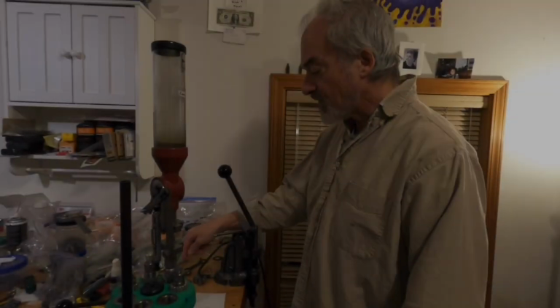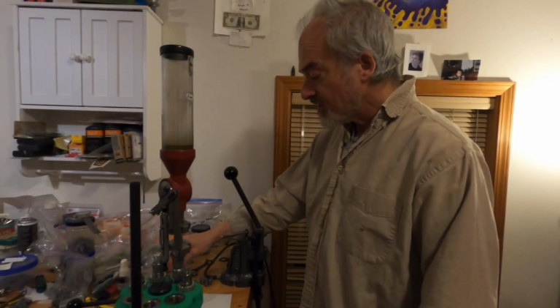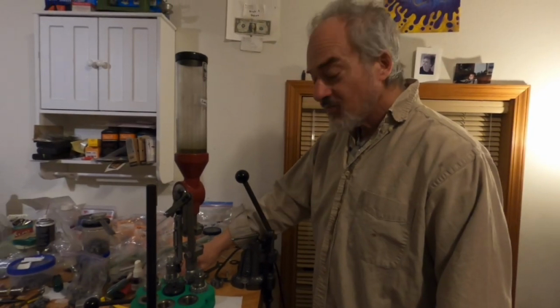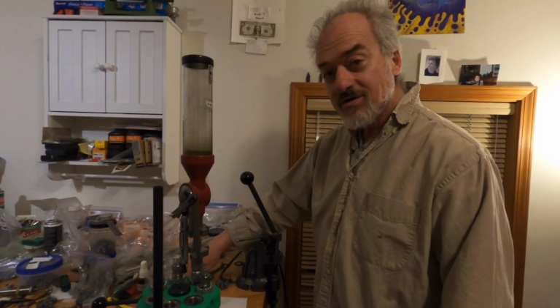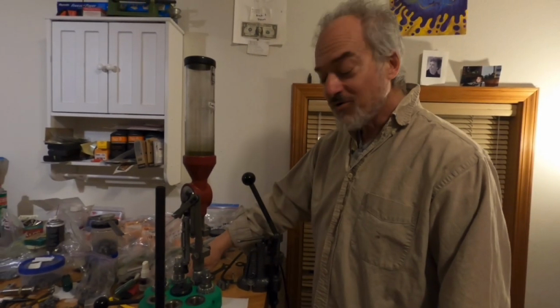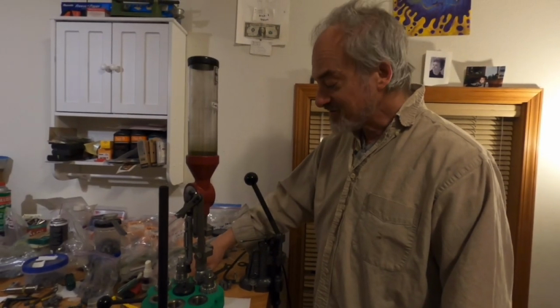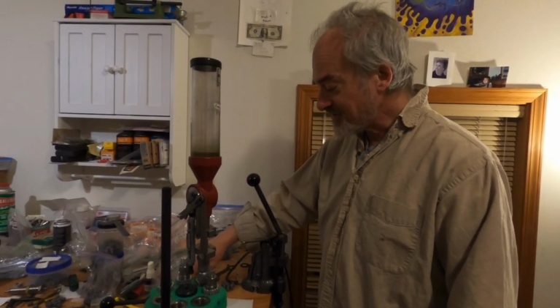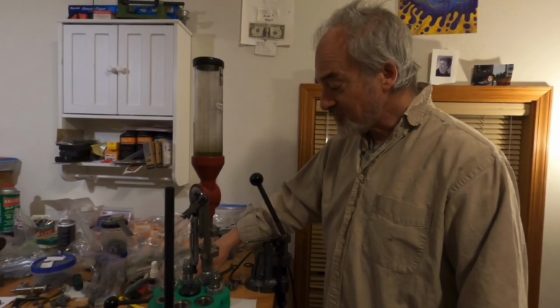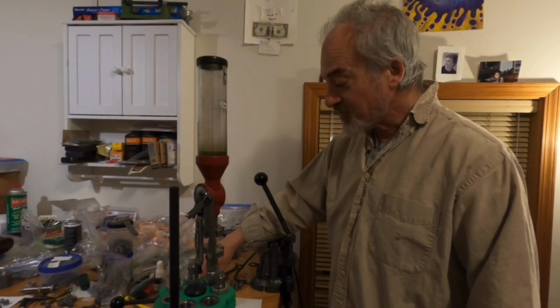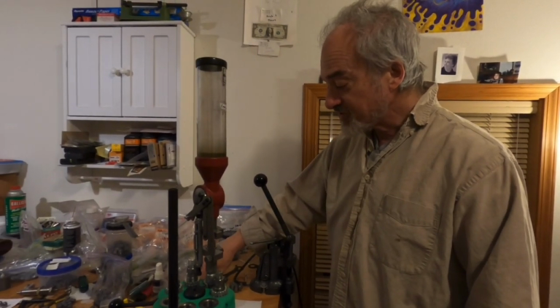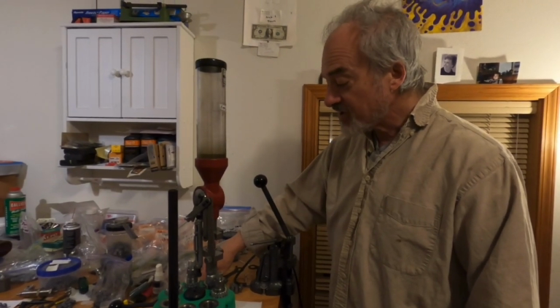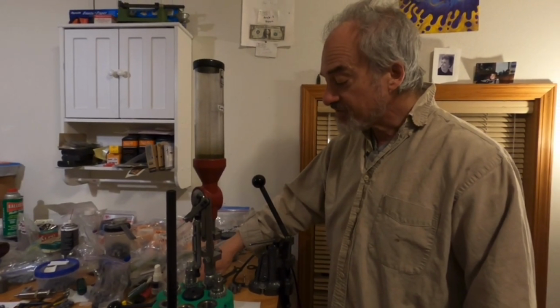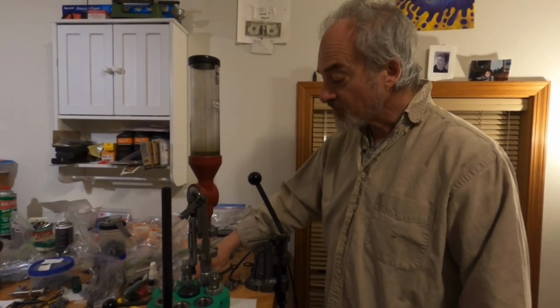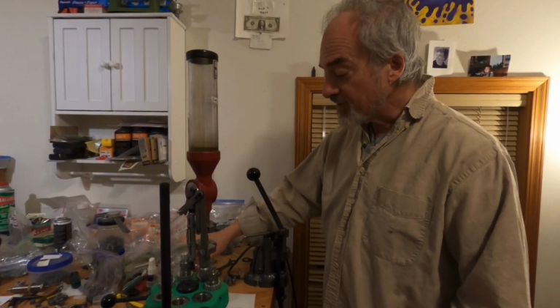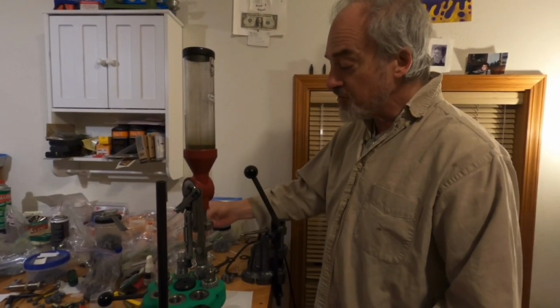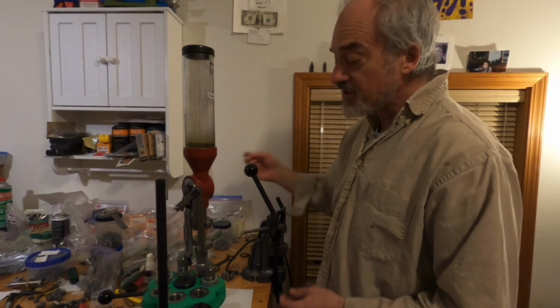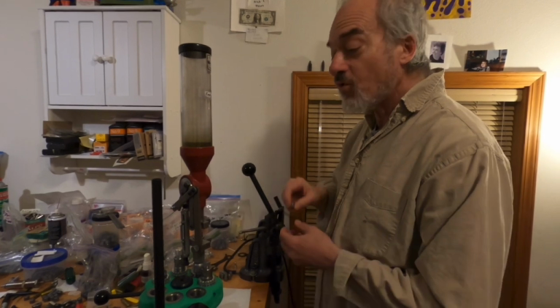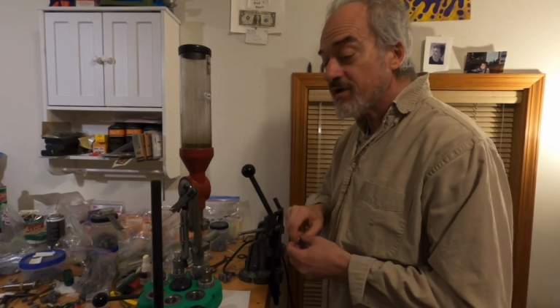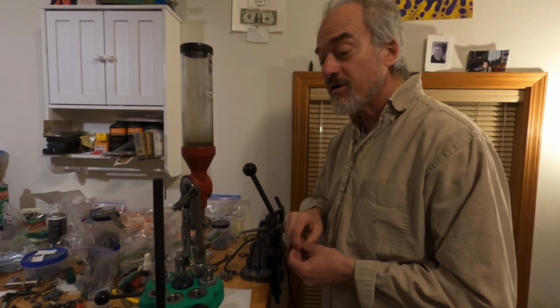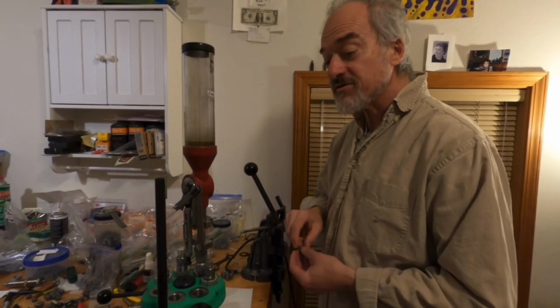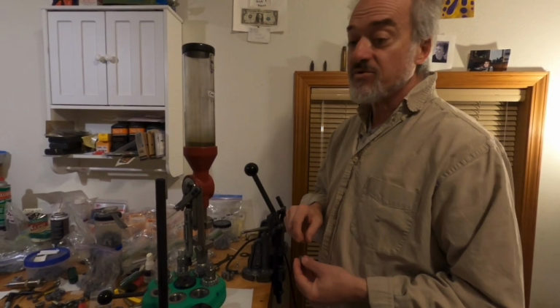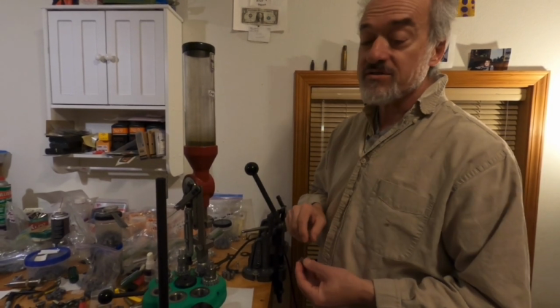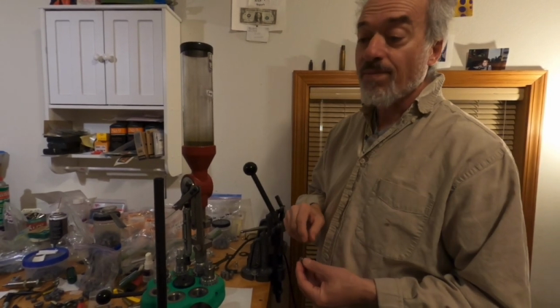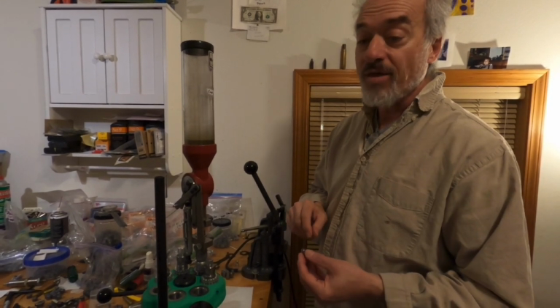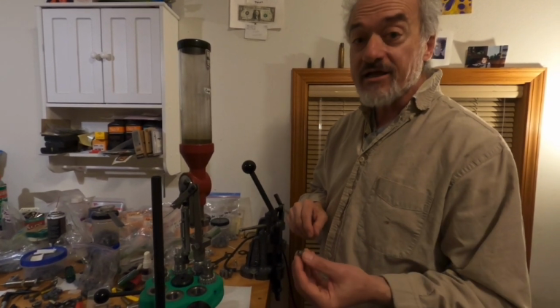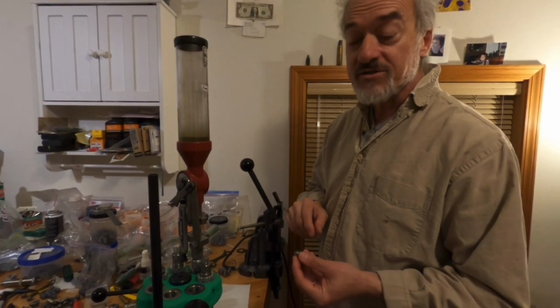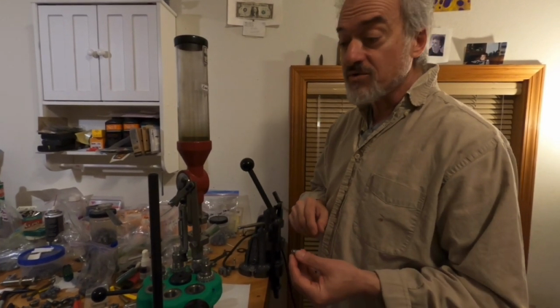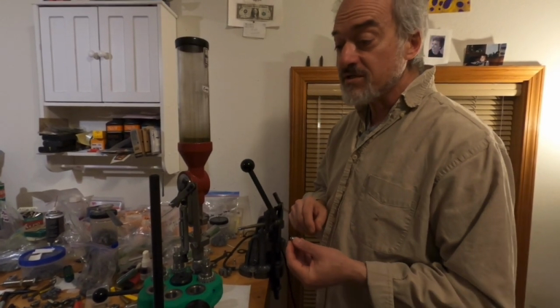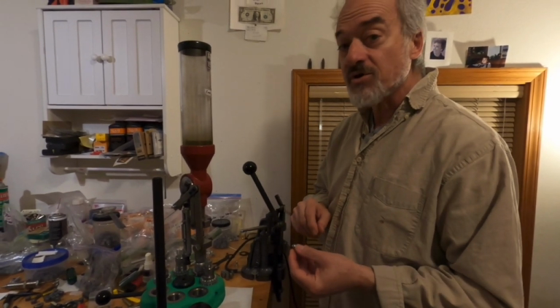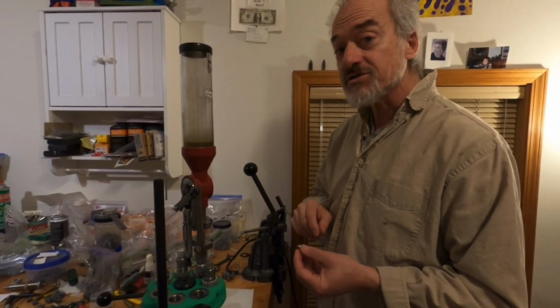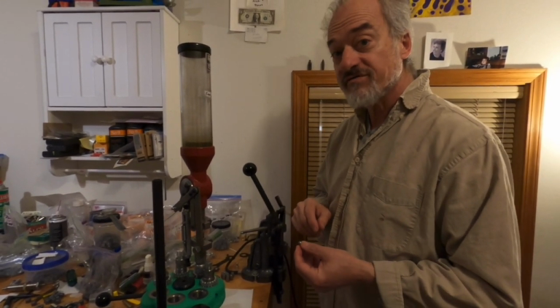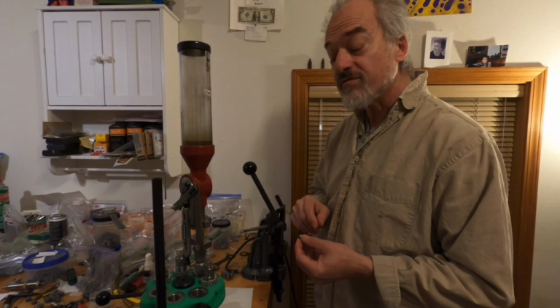In this video we're going to cover the use of ordinary pistol bullets — lead pistol bullets — in a percussion revolver.